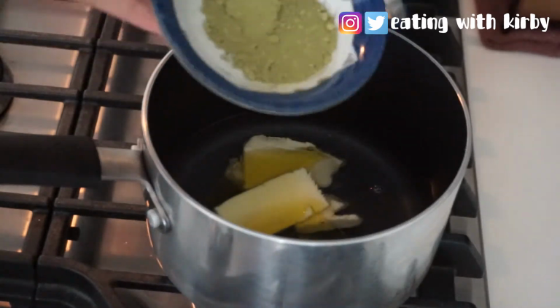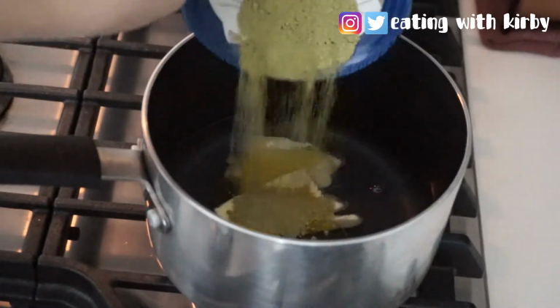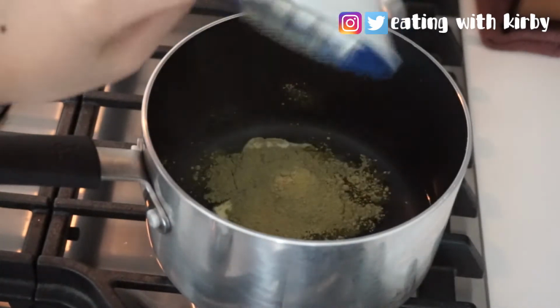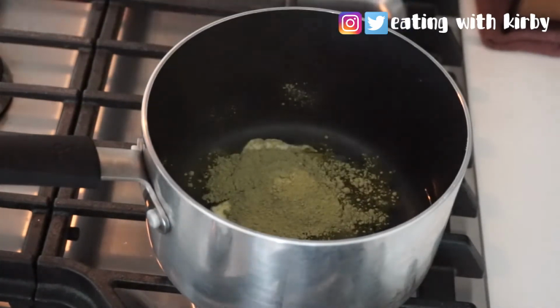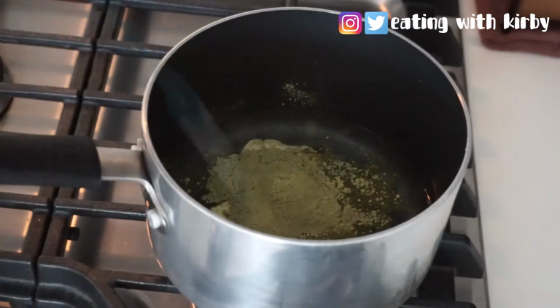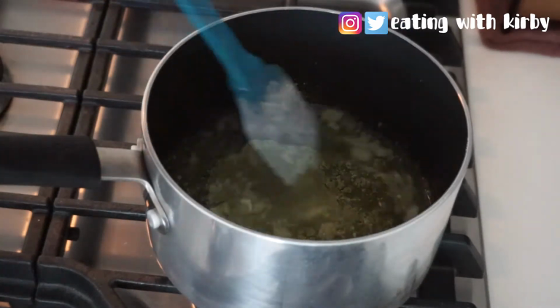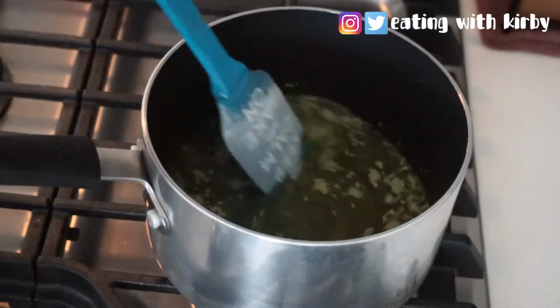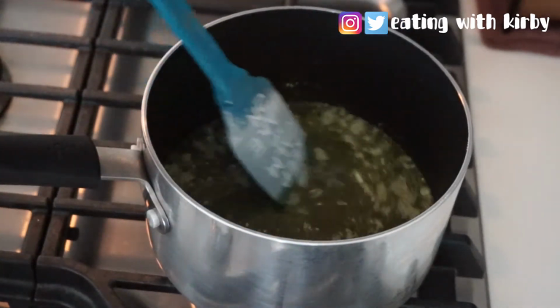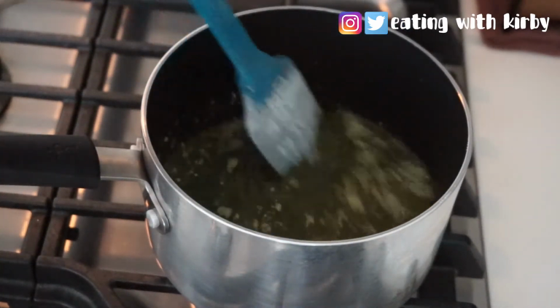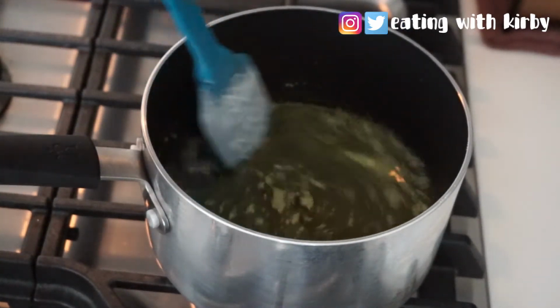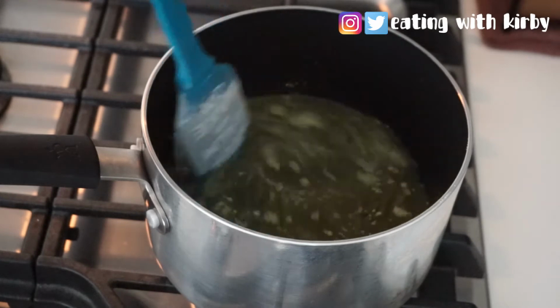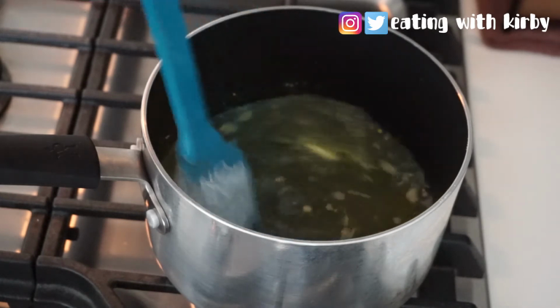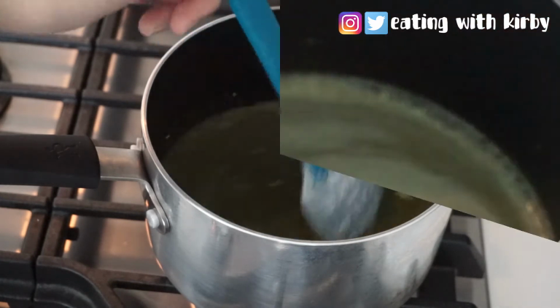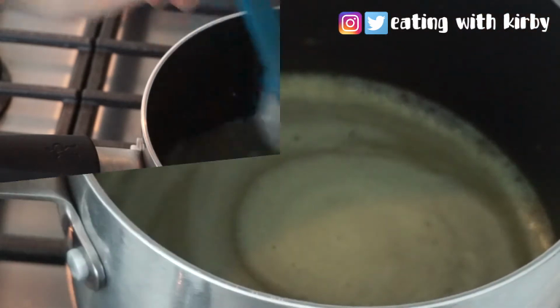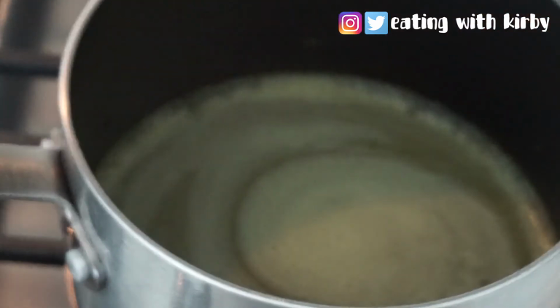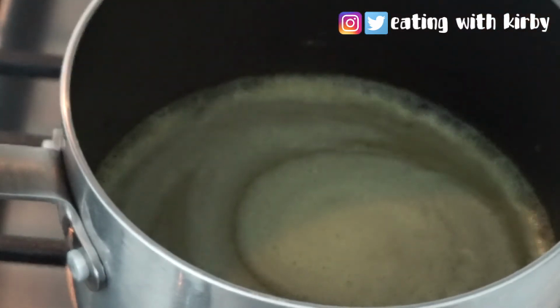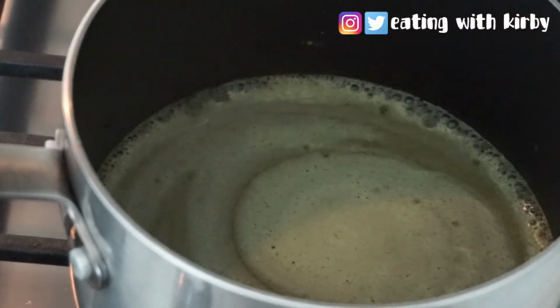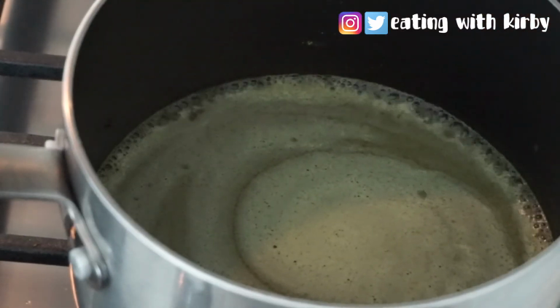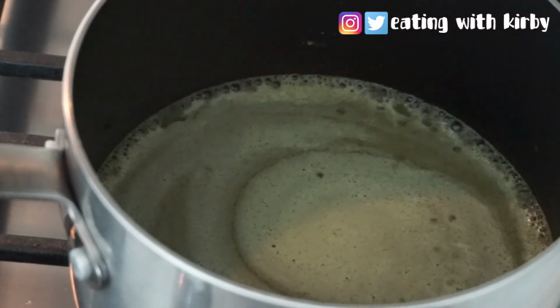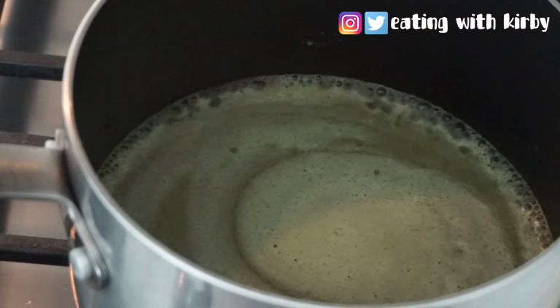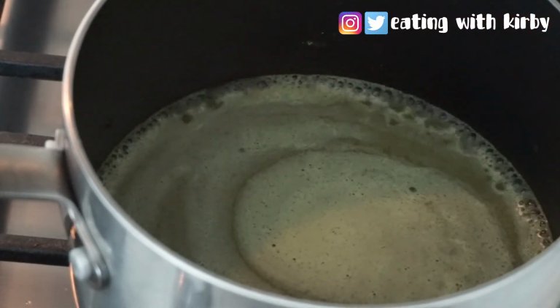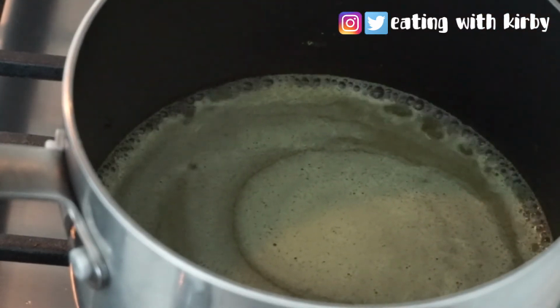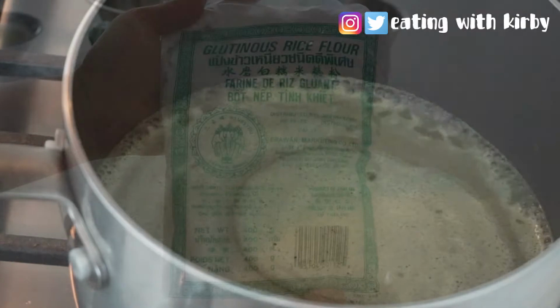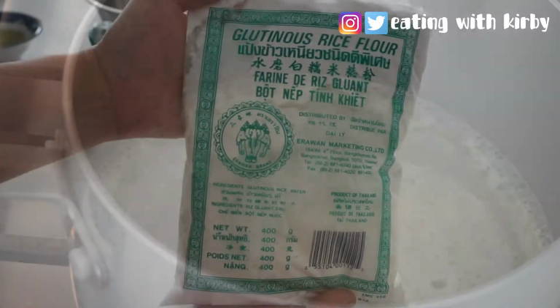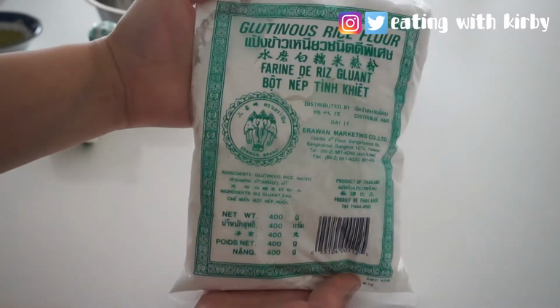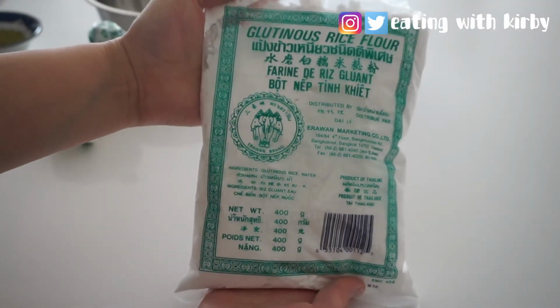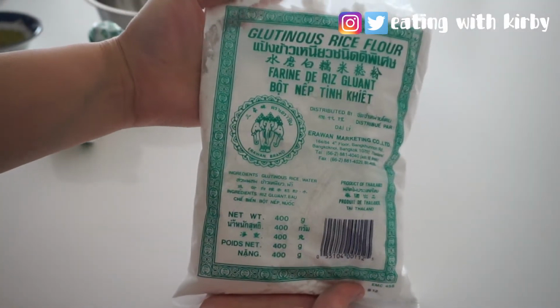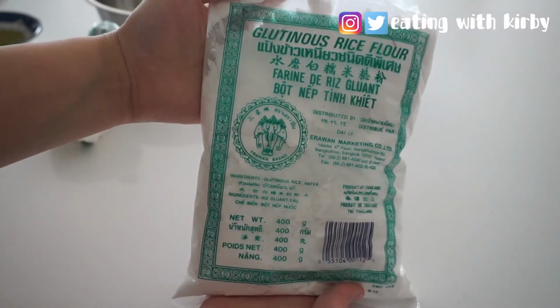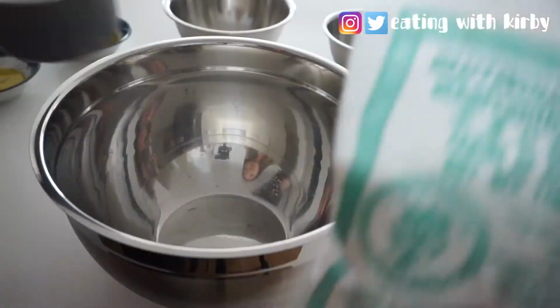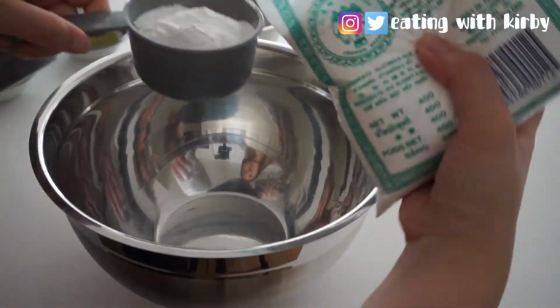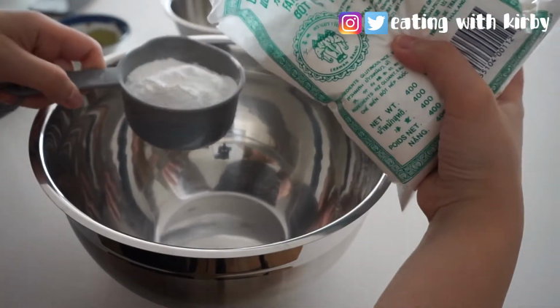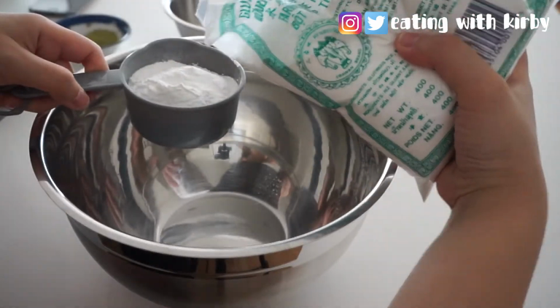After a couple of minutes of stirring it should look like this. Now in a separate bowl, measure out two and a quarter cups of mochi flour, also called glutinous rice flour.